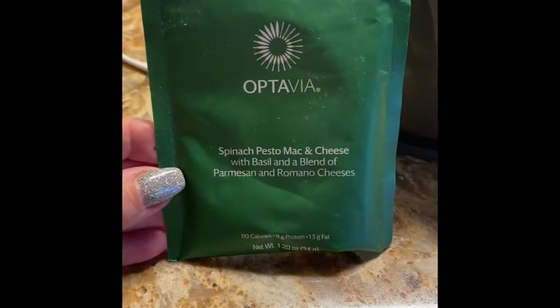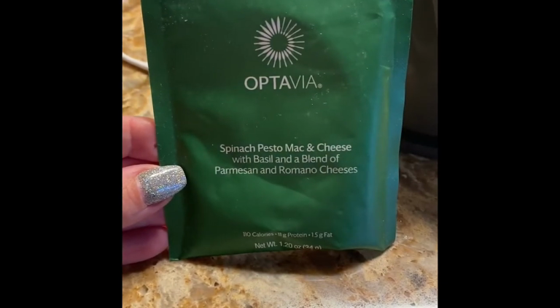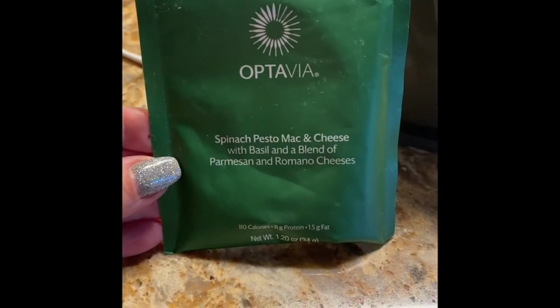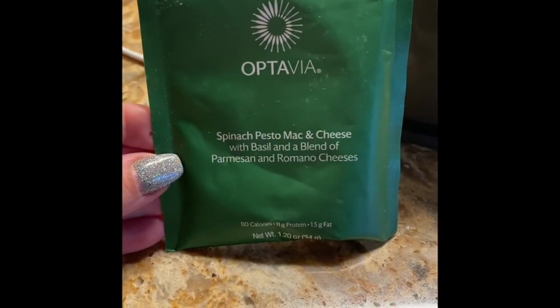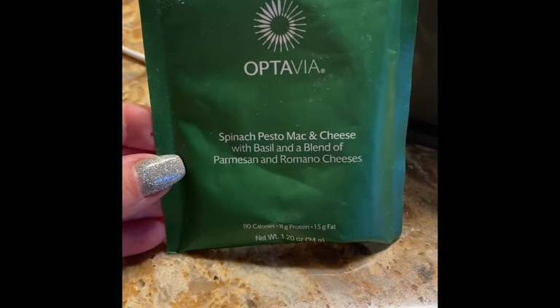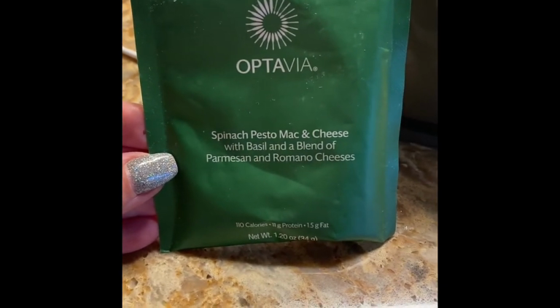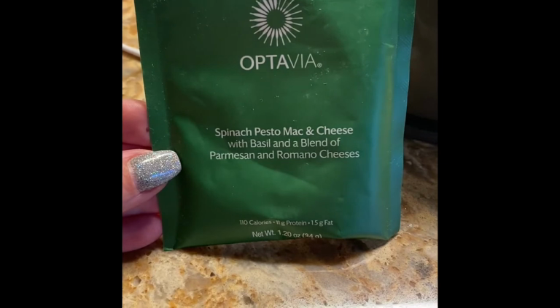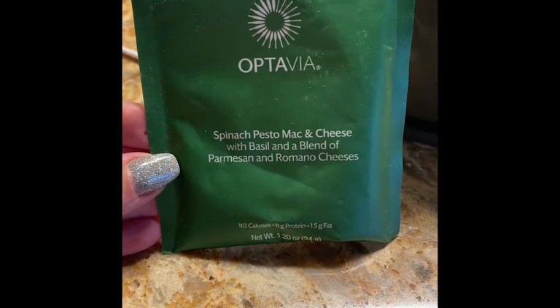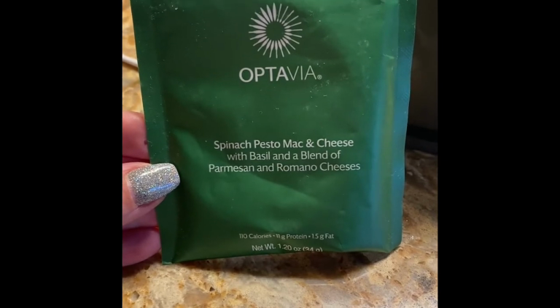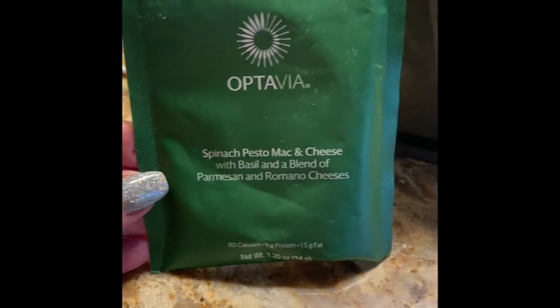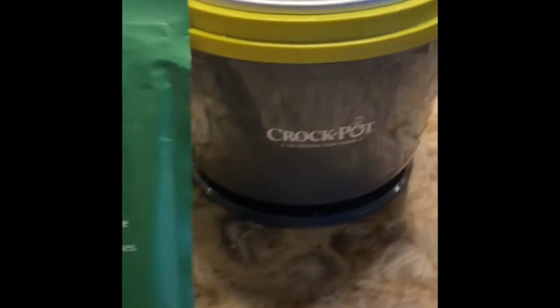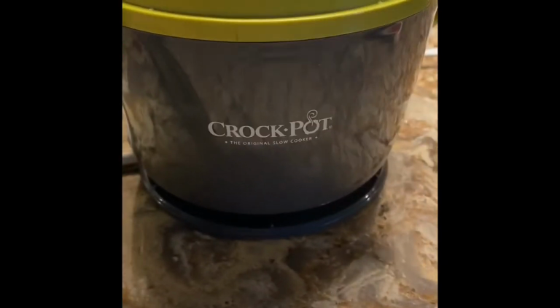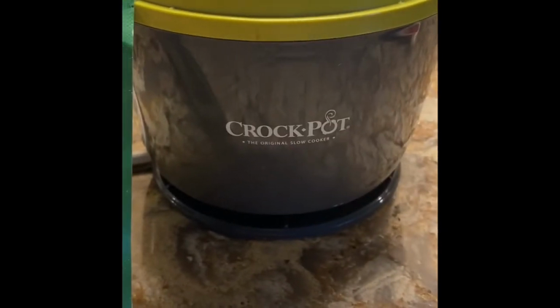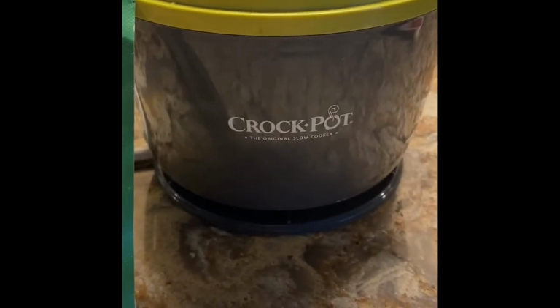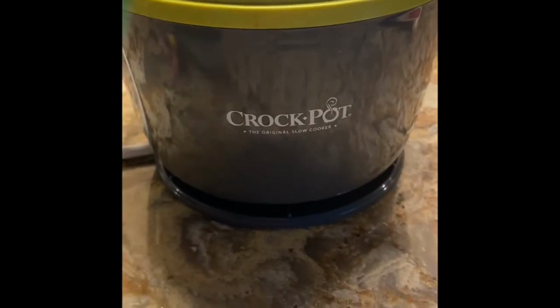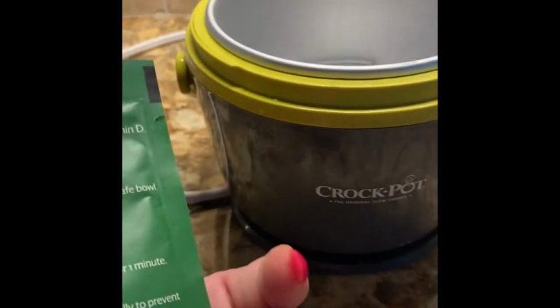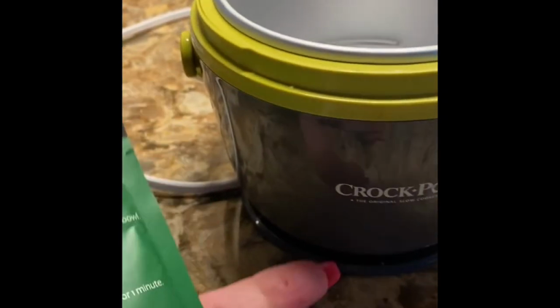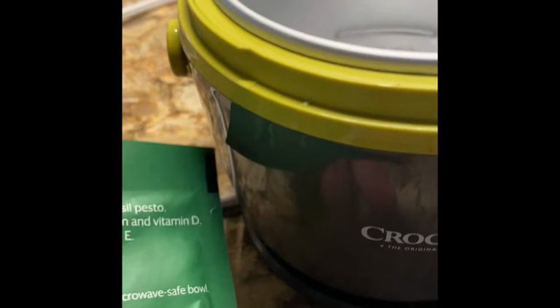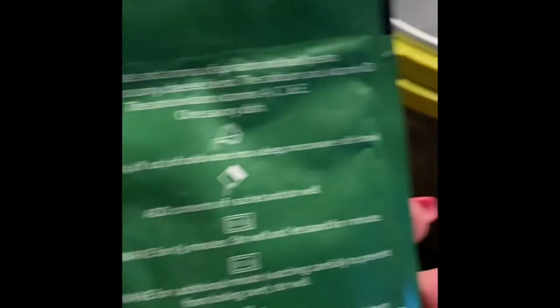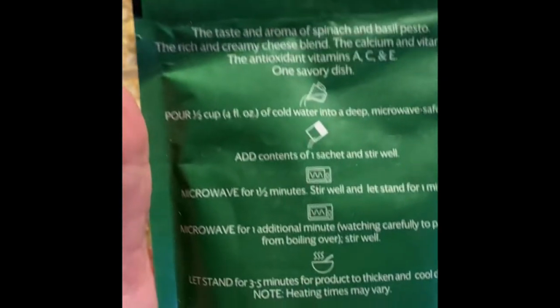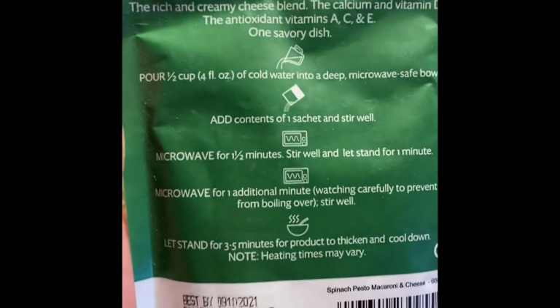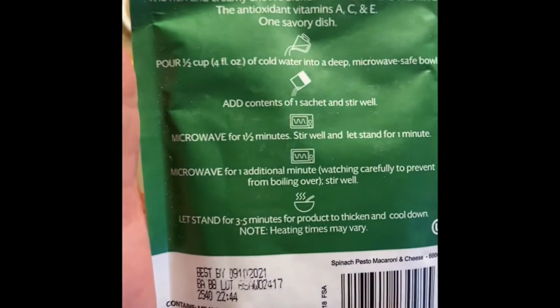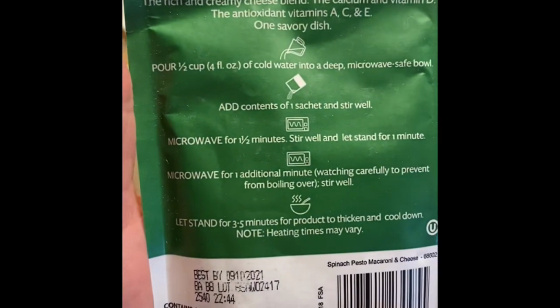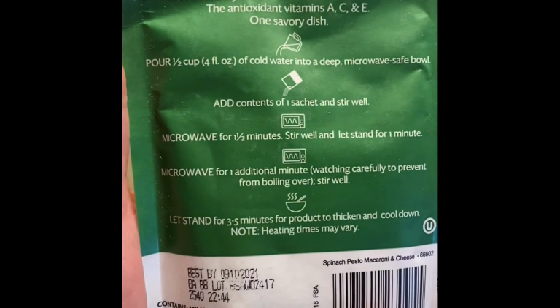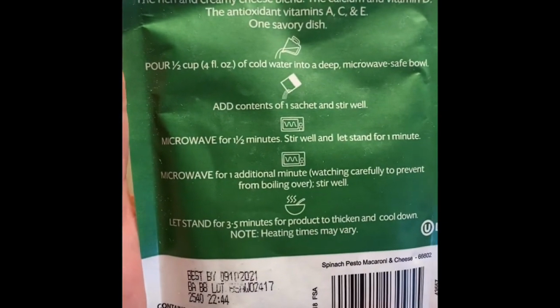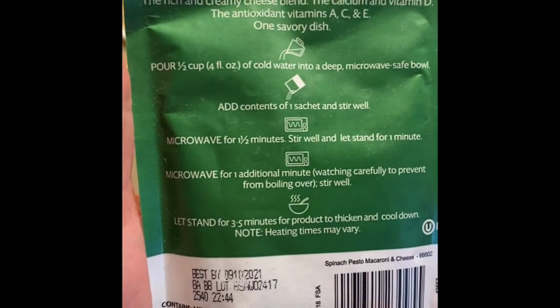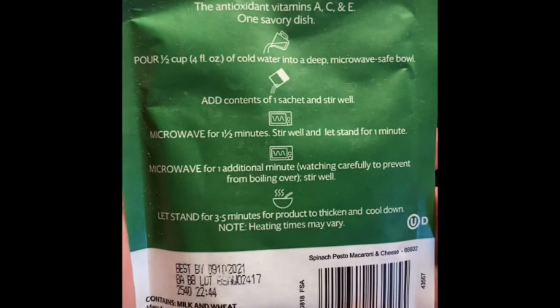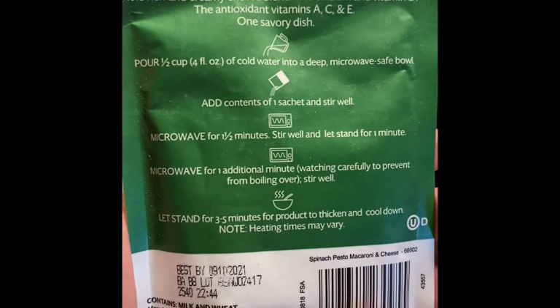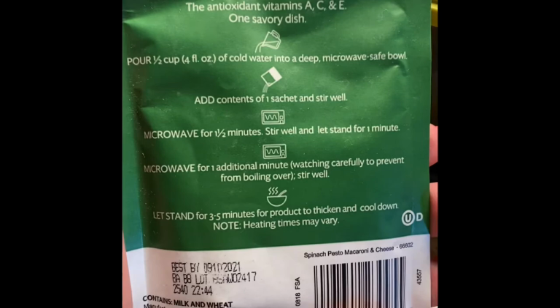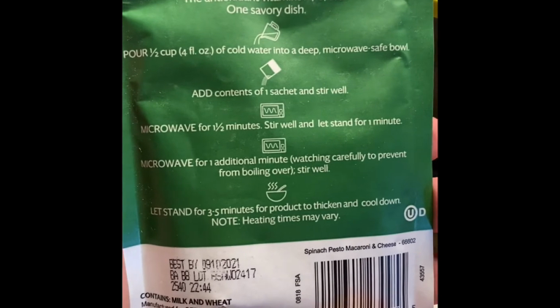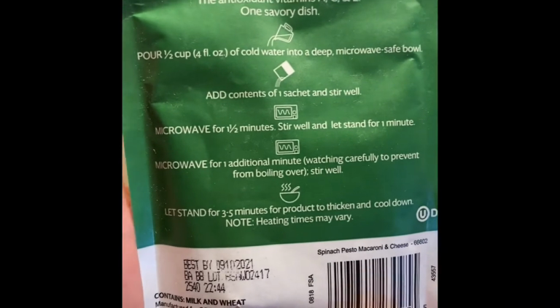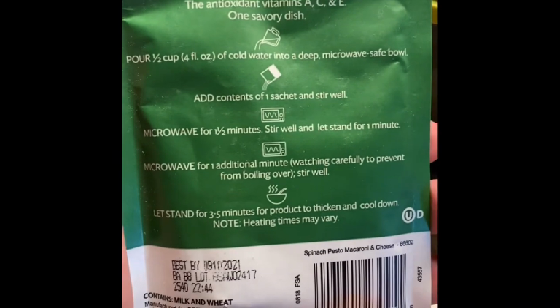I'm going to make the spinach pesto mac and cheese fueling in the mini crock pot. The directions call for one-half cup water, or four ounces. I'm going to actually use five ounces because I'm going to add a little bit of baby spinach.